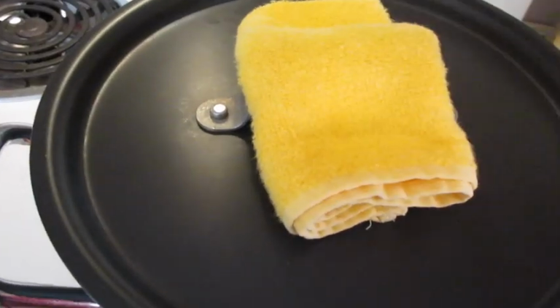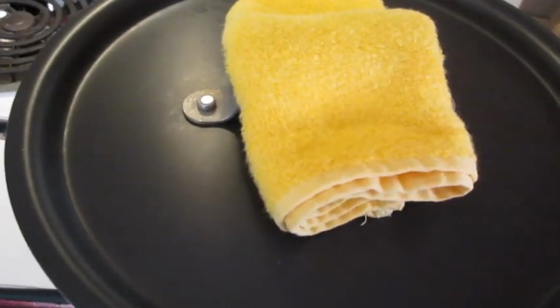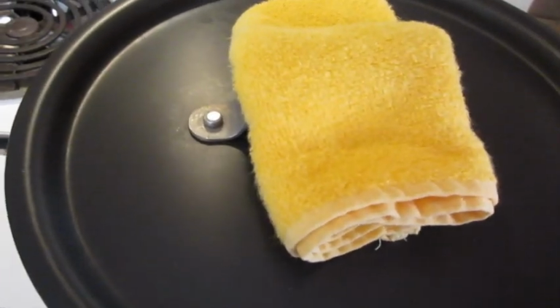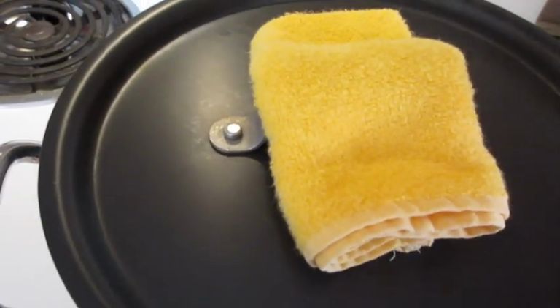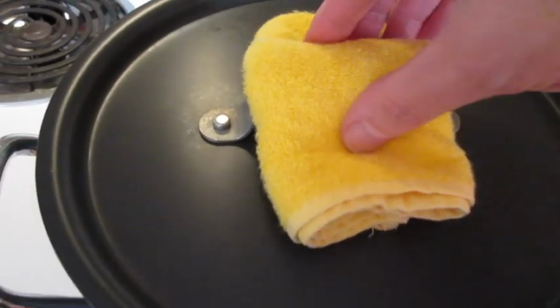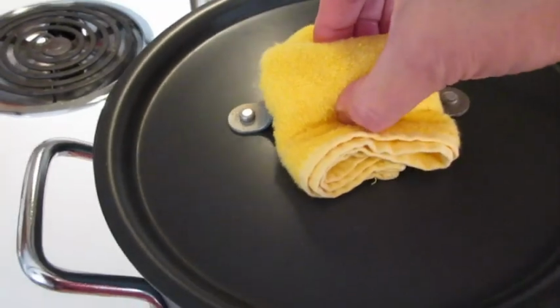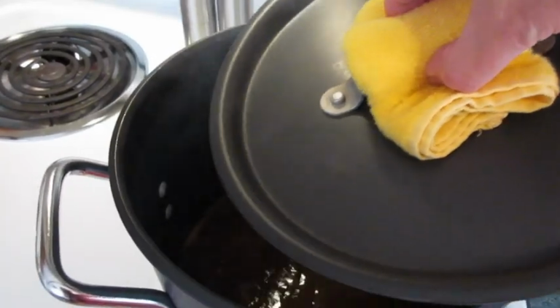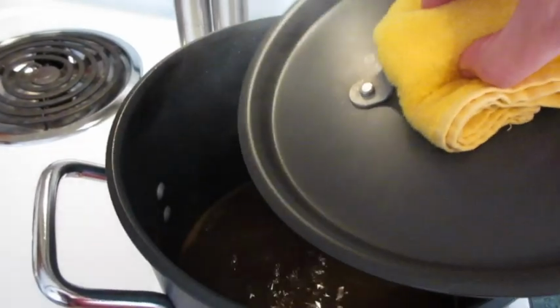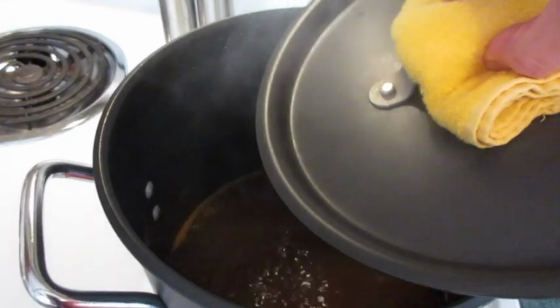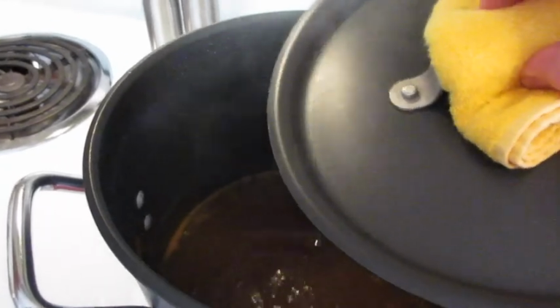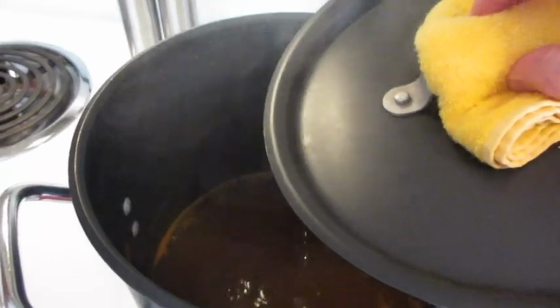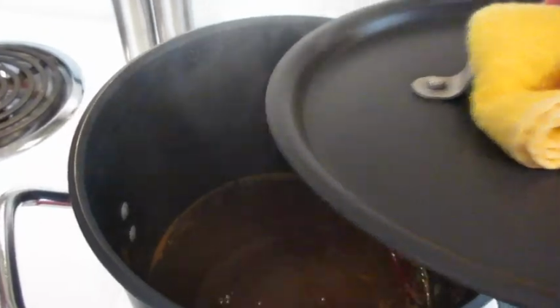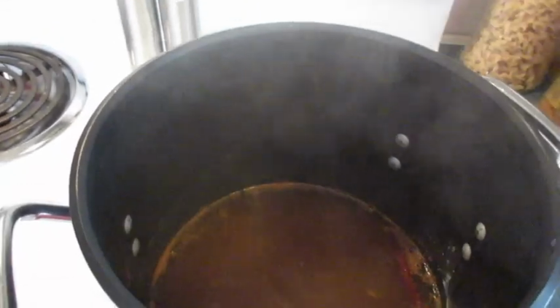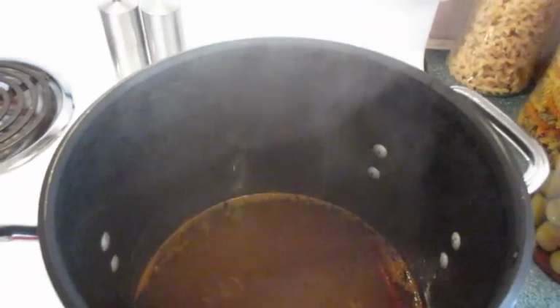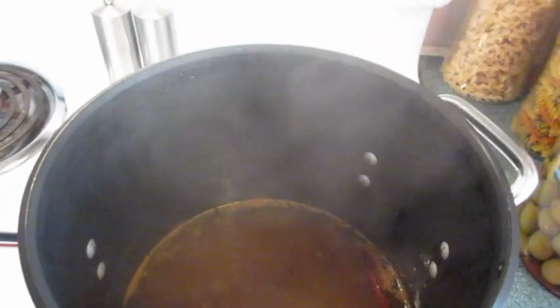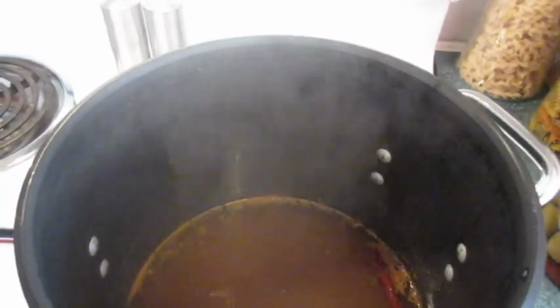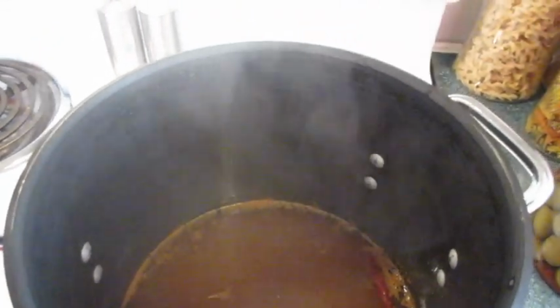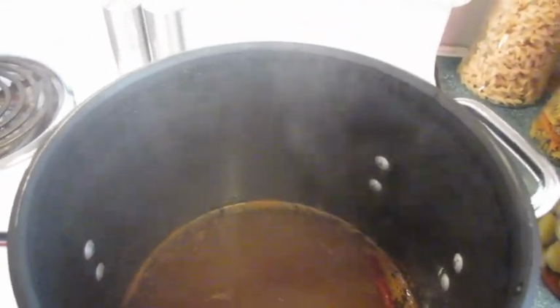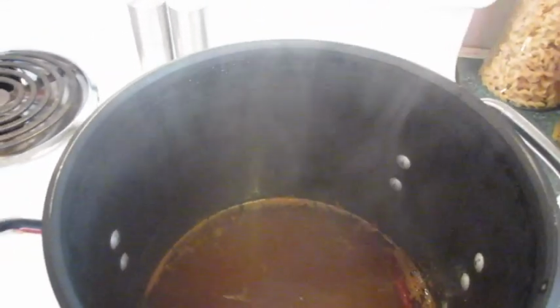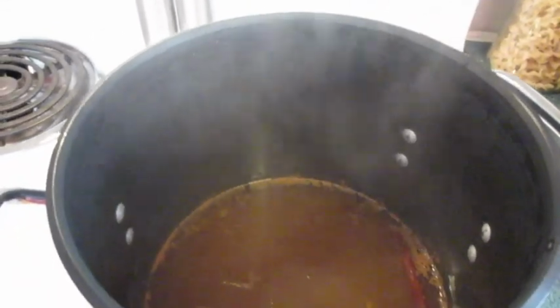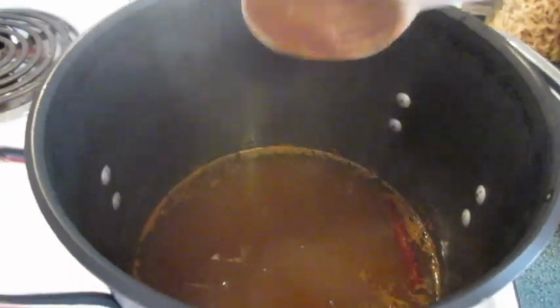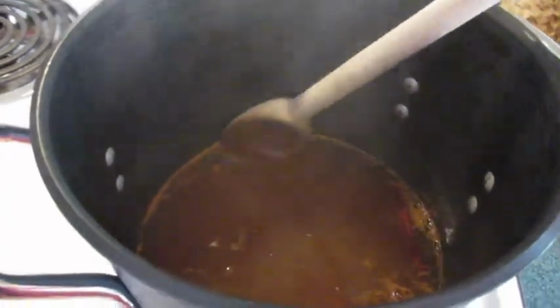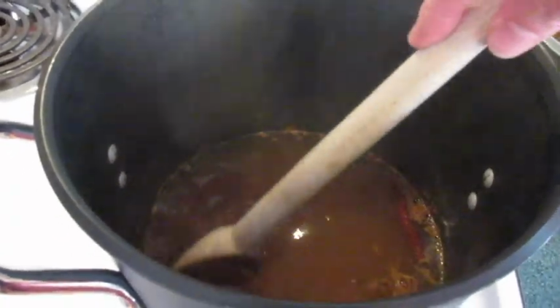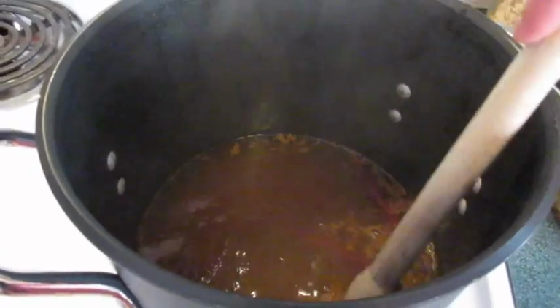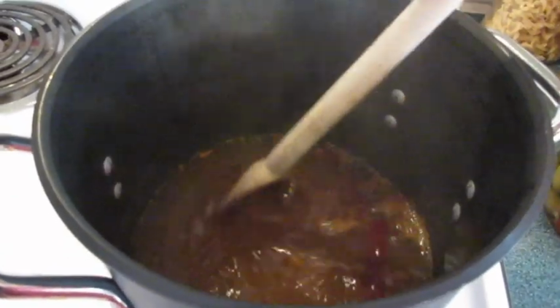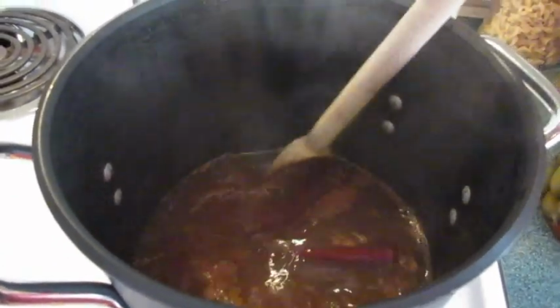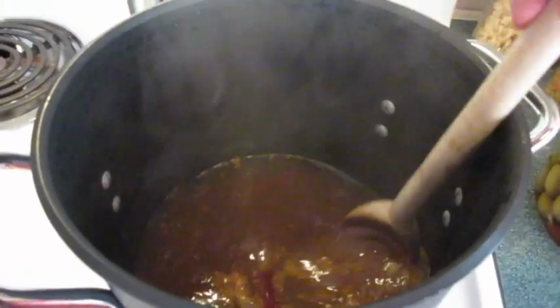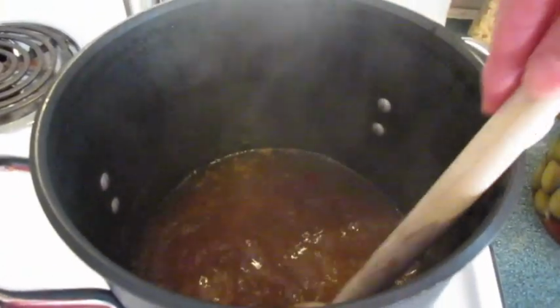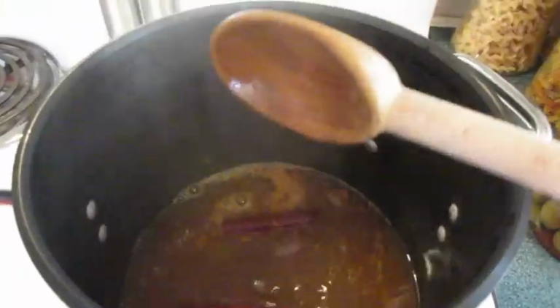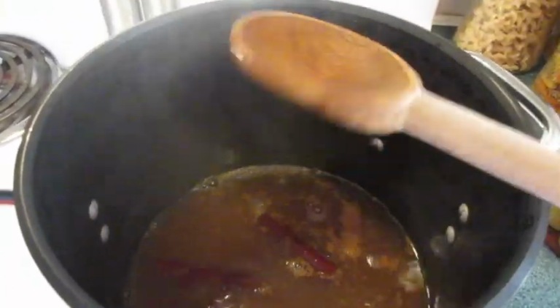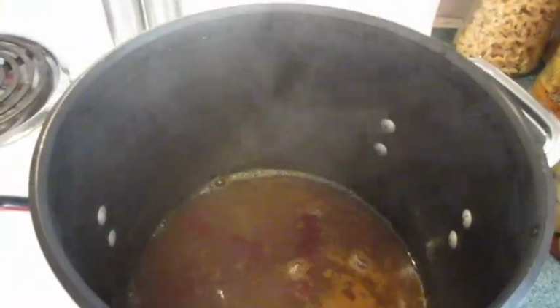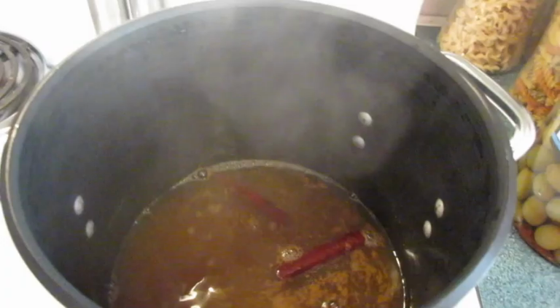My five-minute timer is going off. I'm turning it off and now I'm gonna add the rest of our ingredients. Oh my goodness, does that smell absolutely fantastic — that apple cider and cinnamon. We're gonna add the pineapple juice.